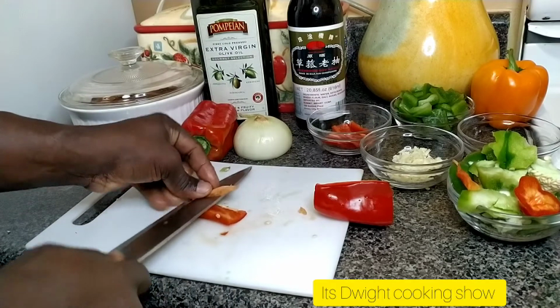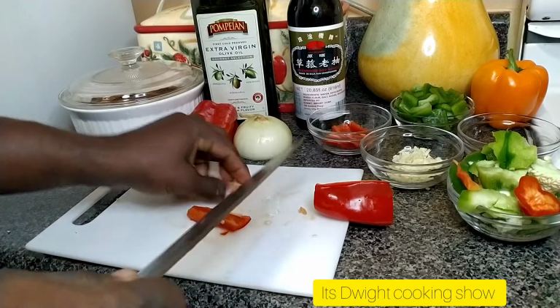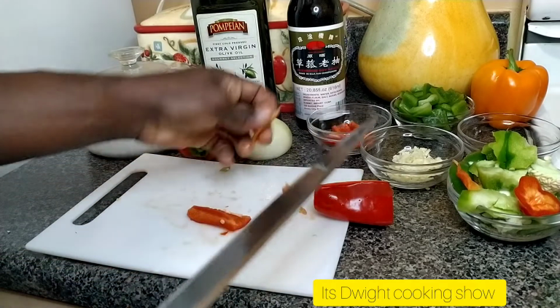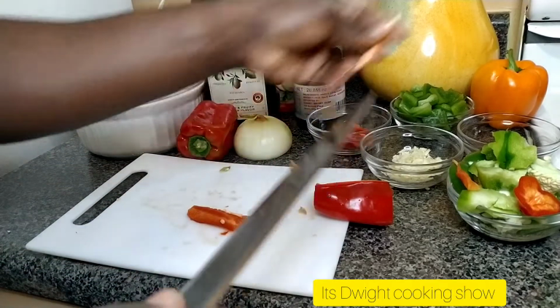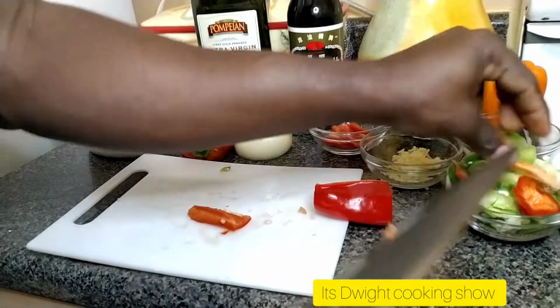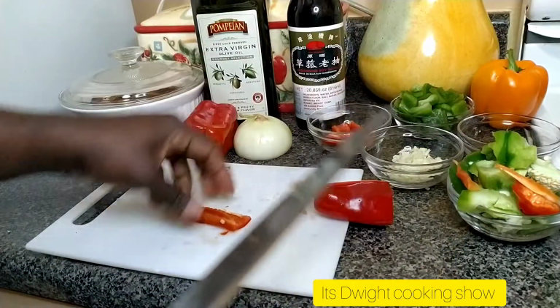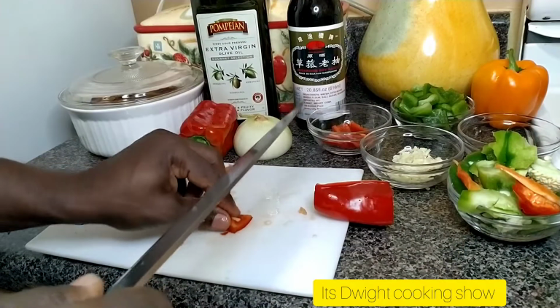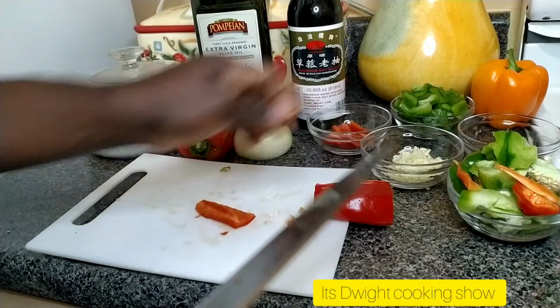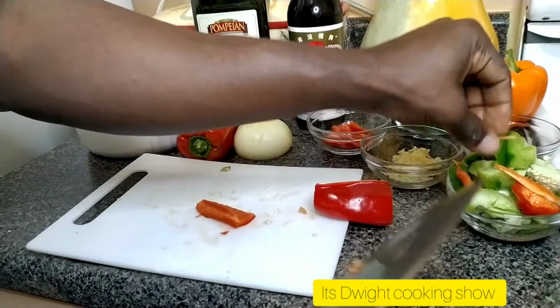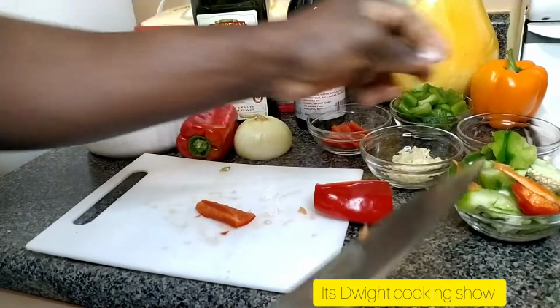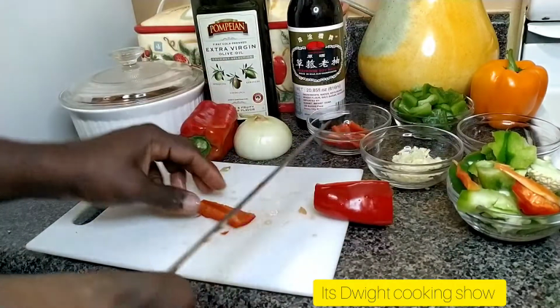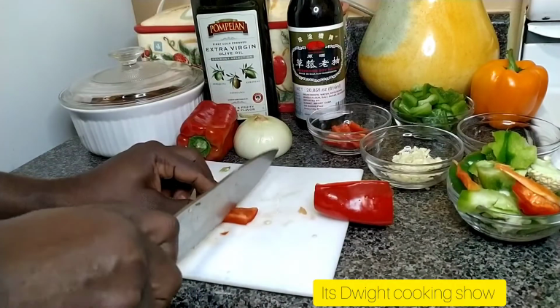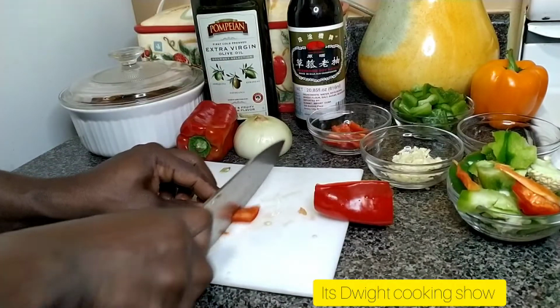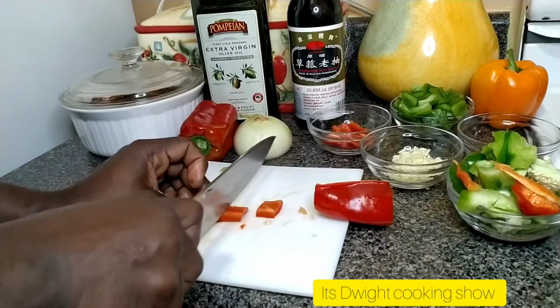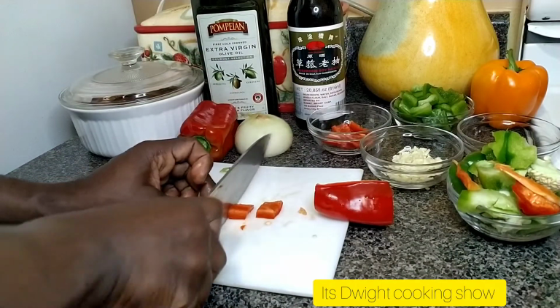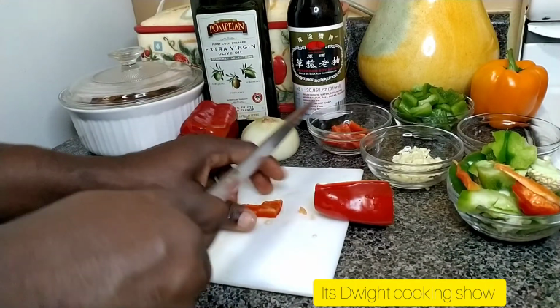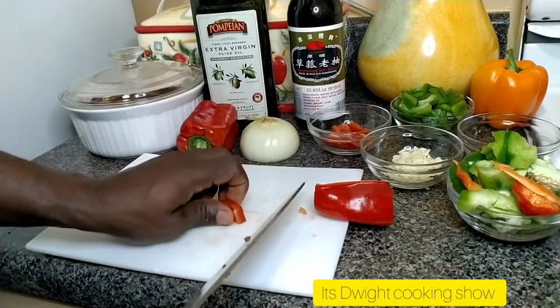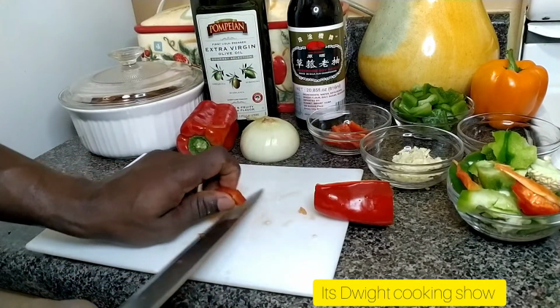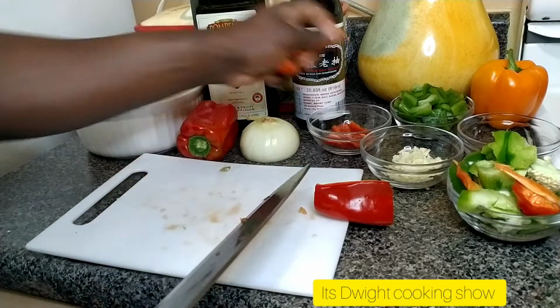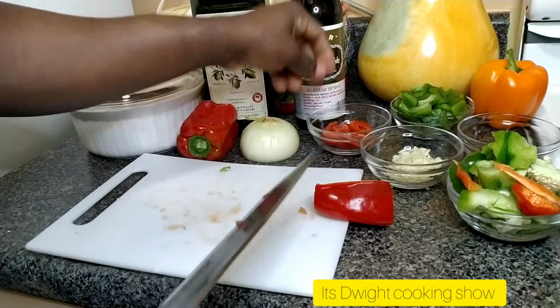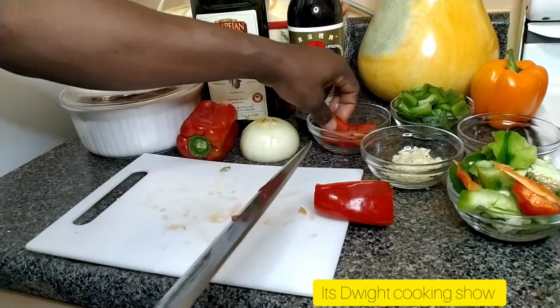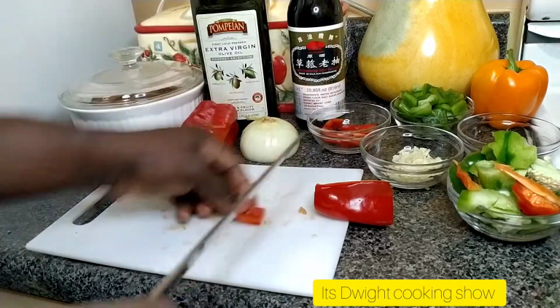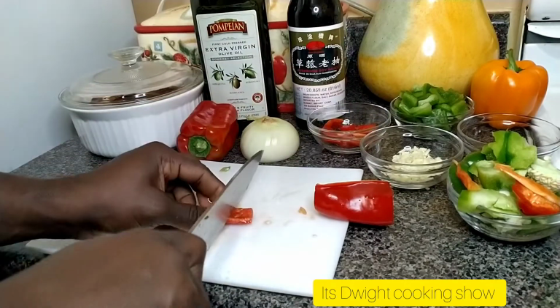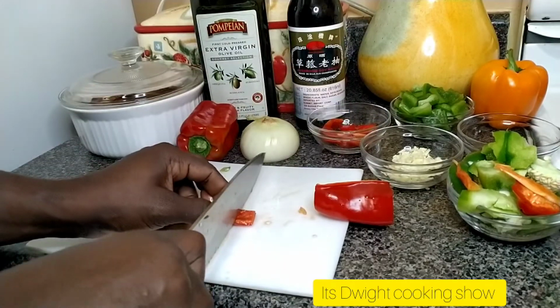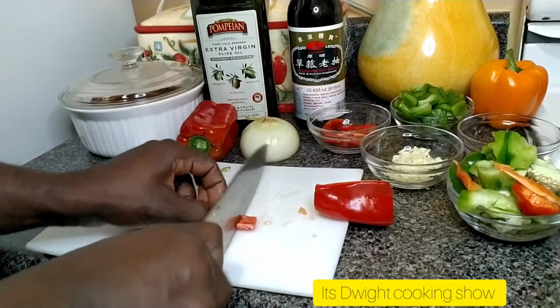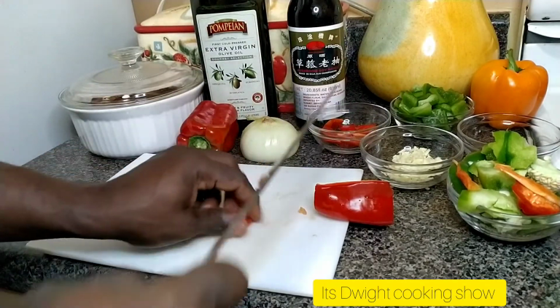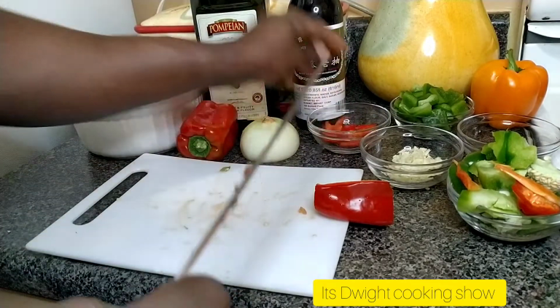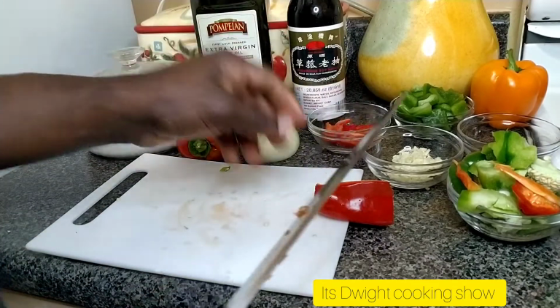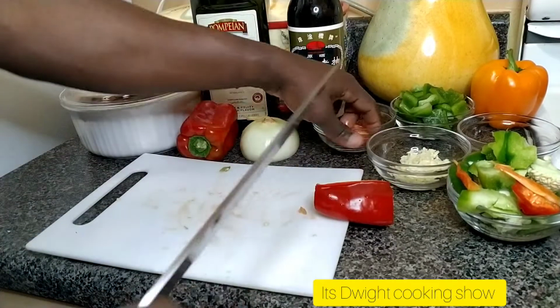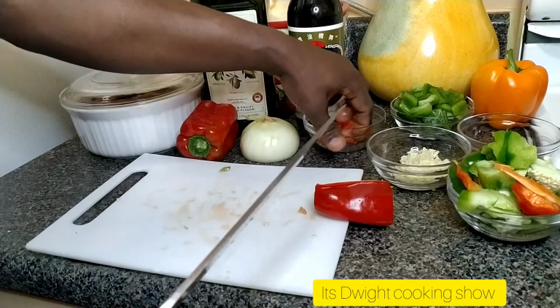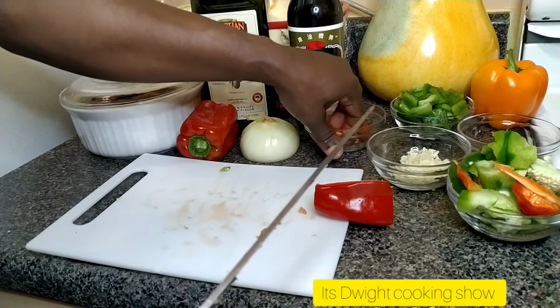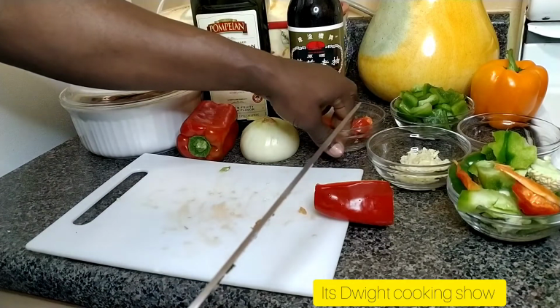Now guys, when next you join me — I'm going to just run through this part — when next you join me I'll be preparing the steak to start cooking.